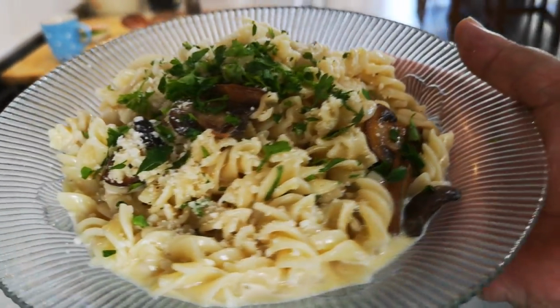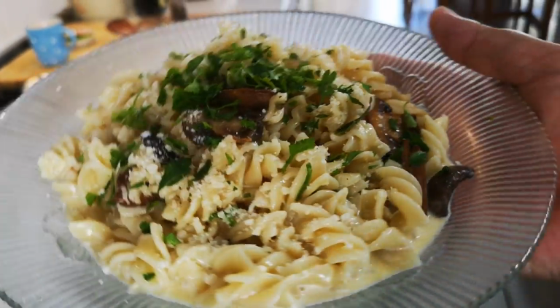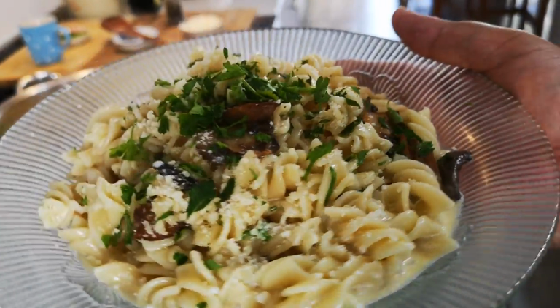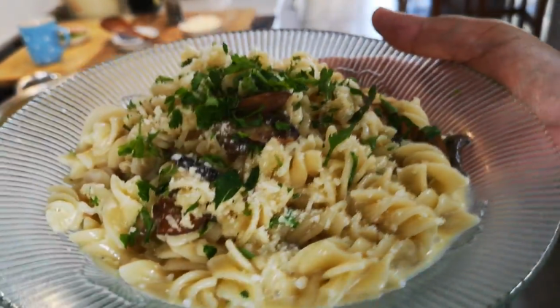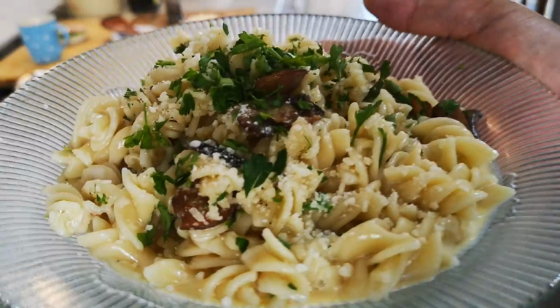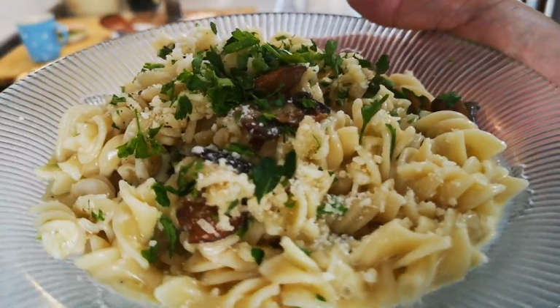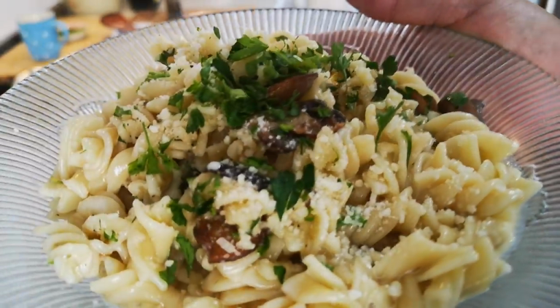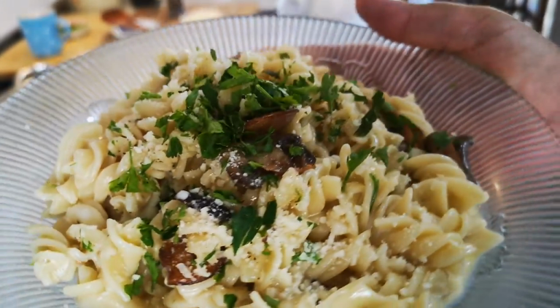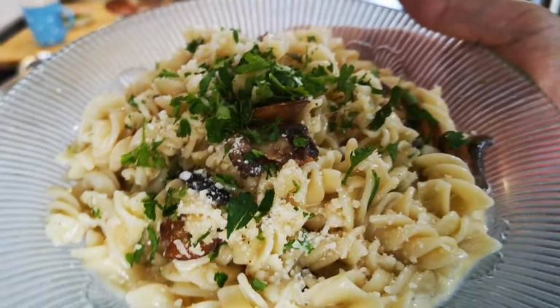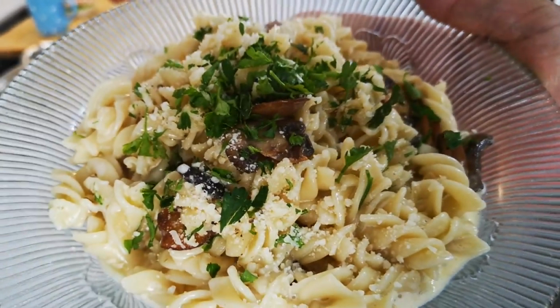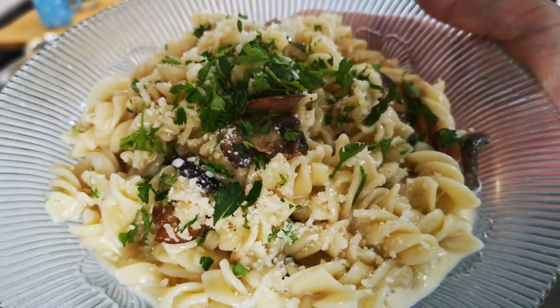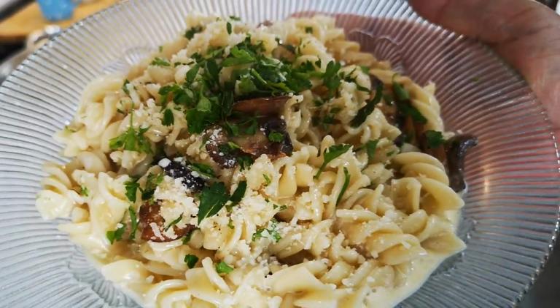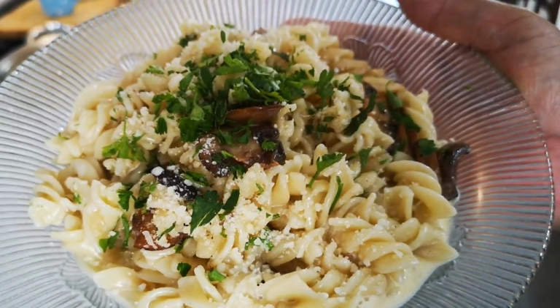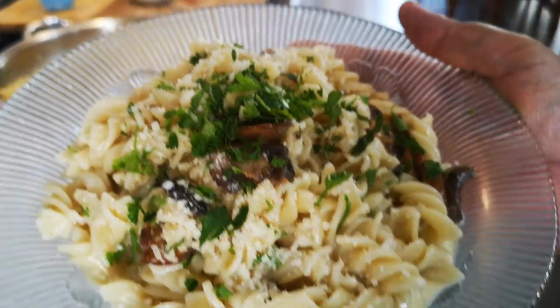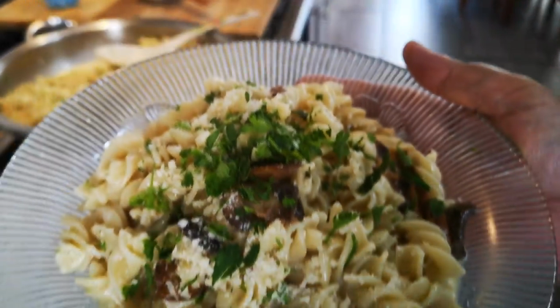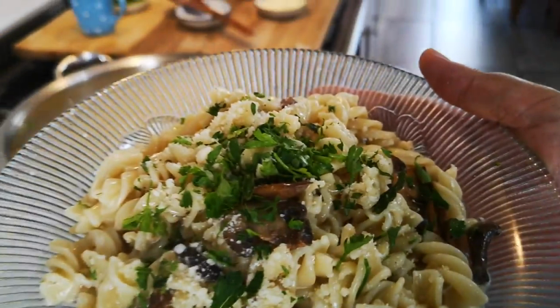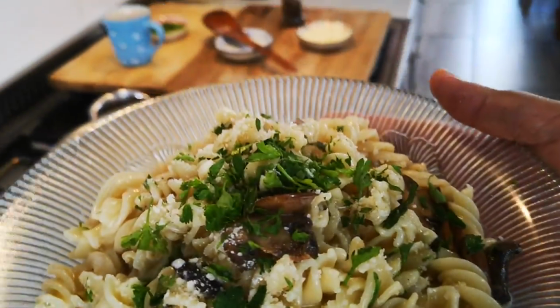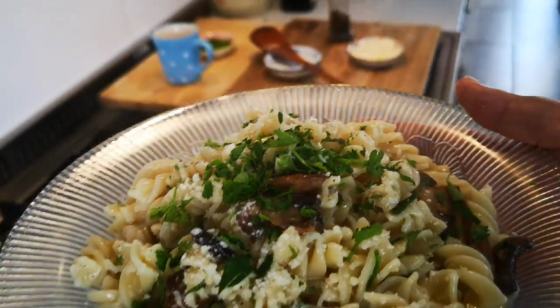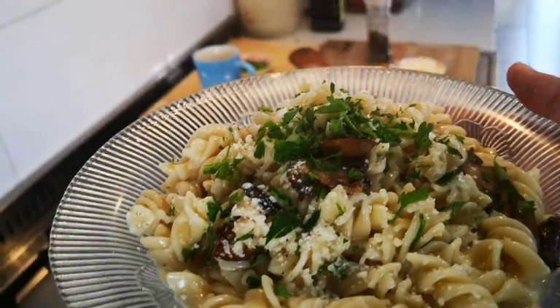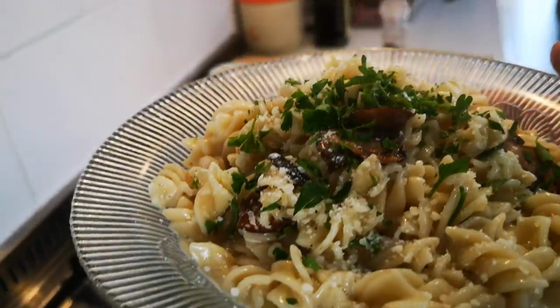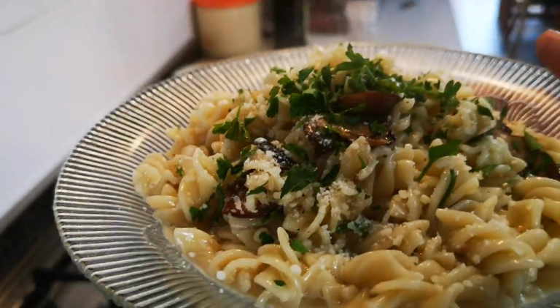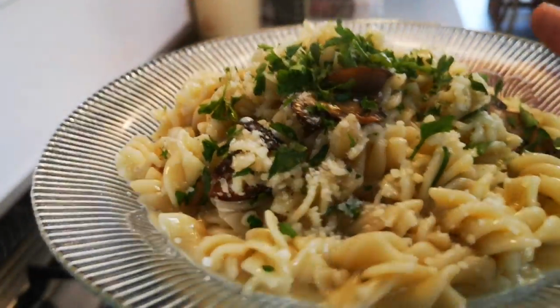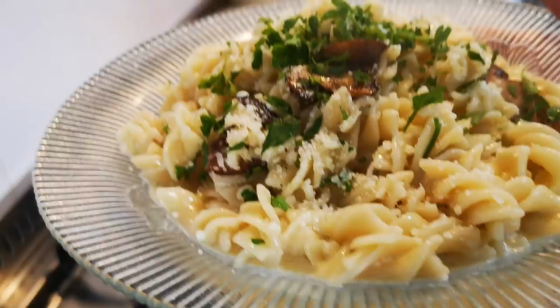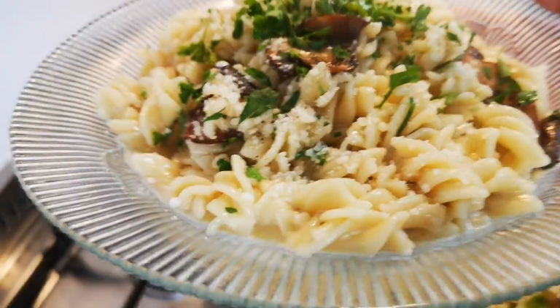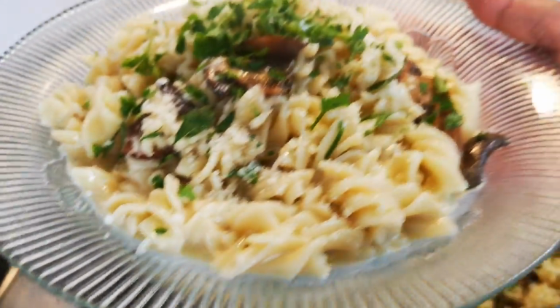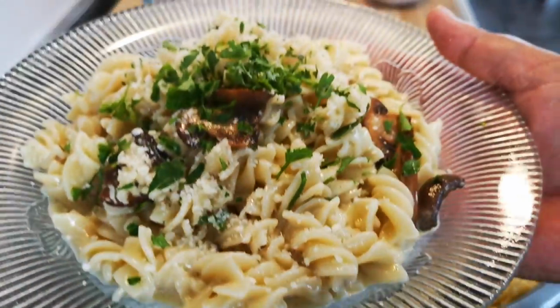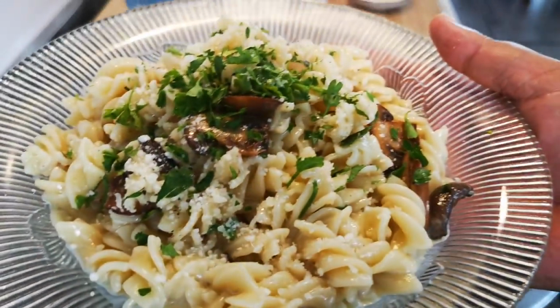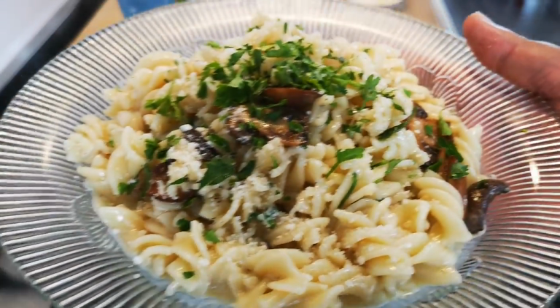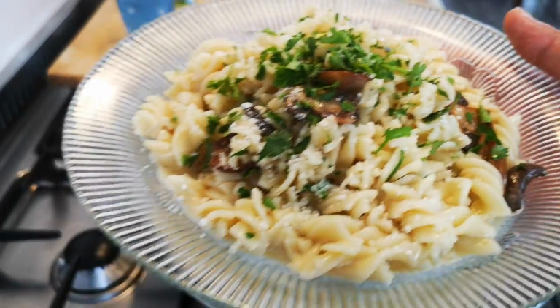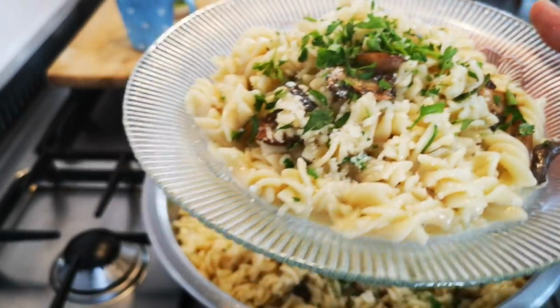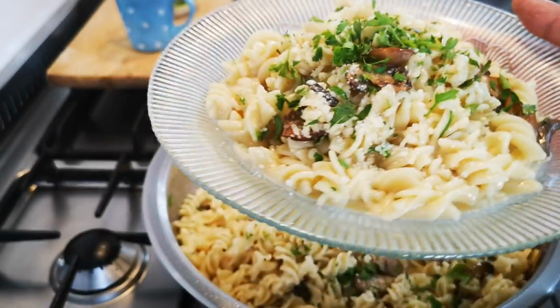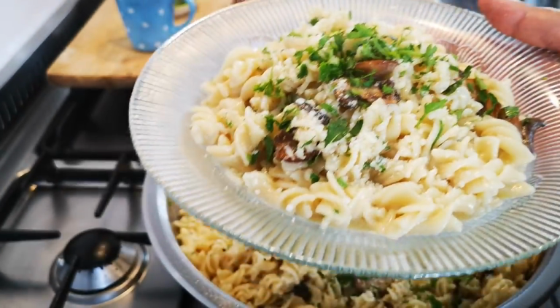Nice pasta! Easy peasy, easy peasy — no long story, didn't take long, and there we go.